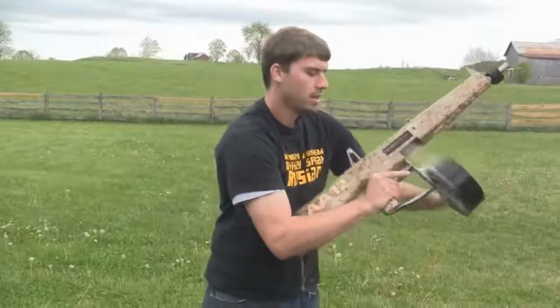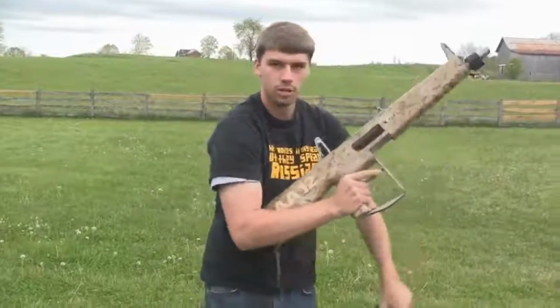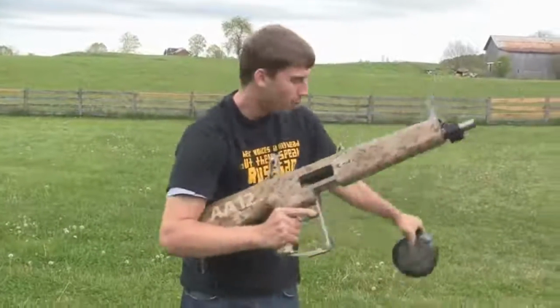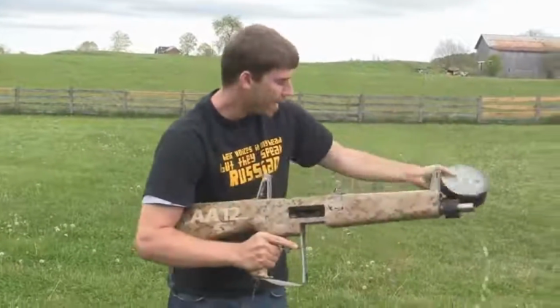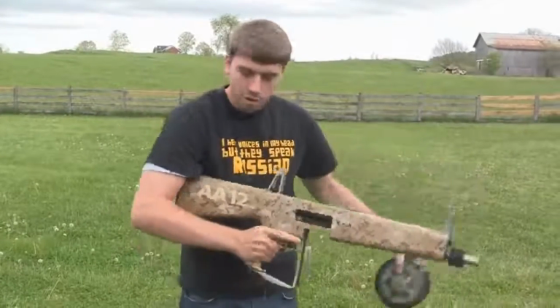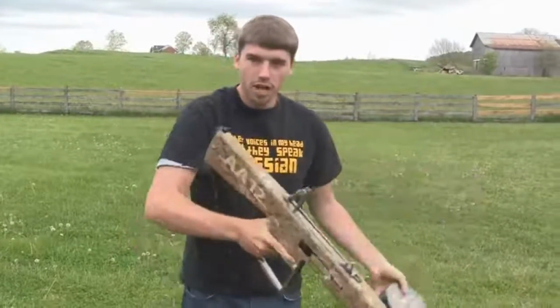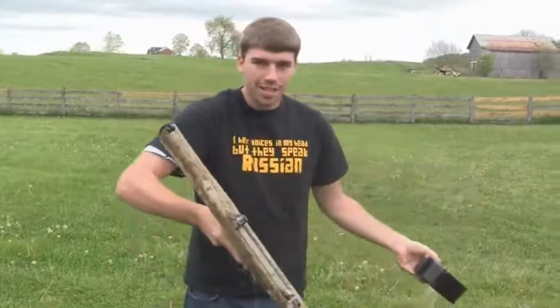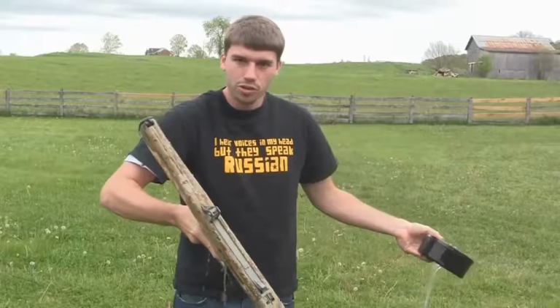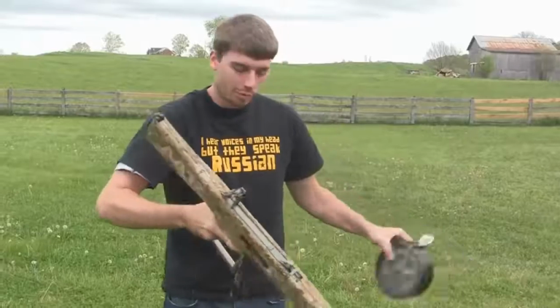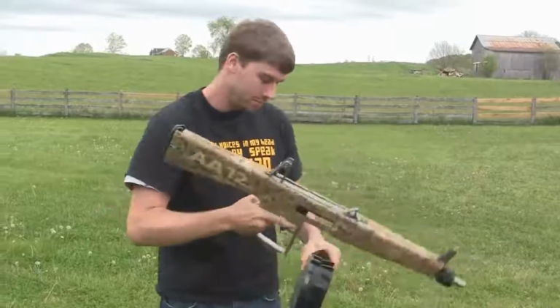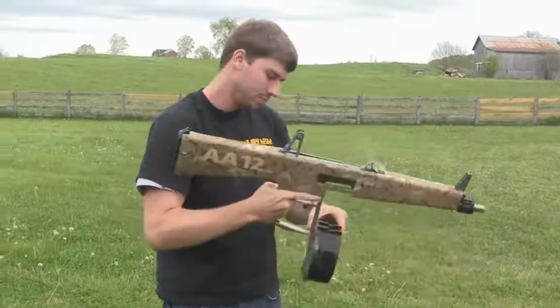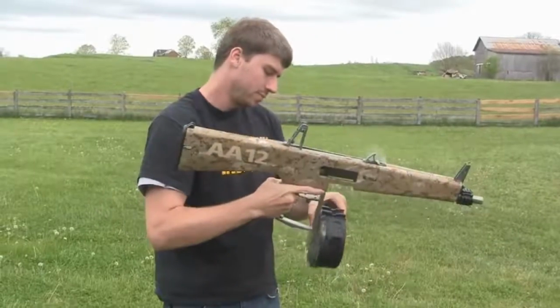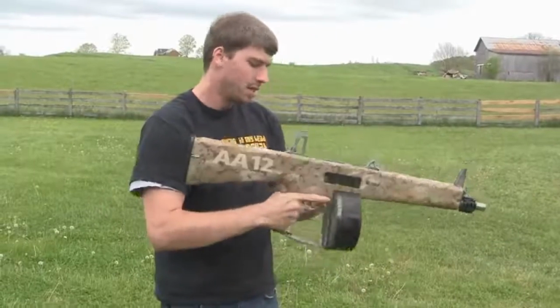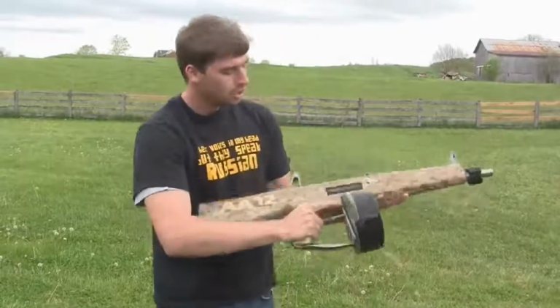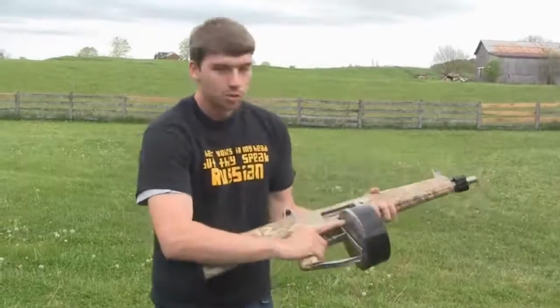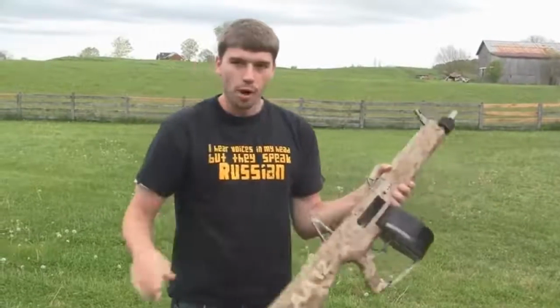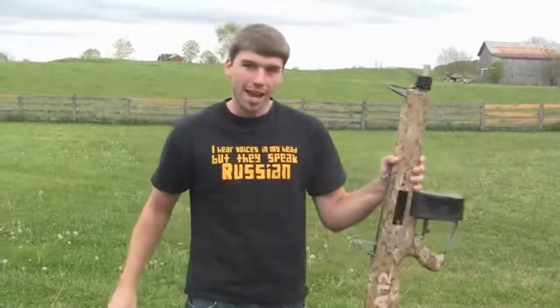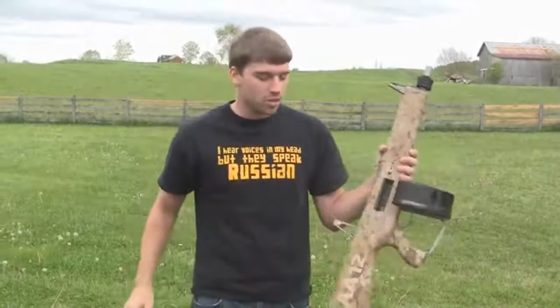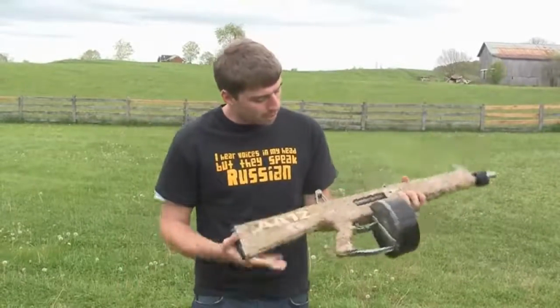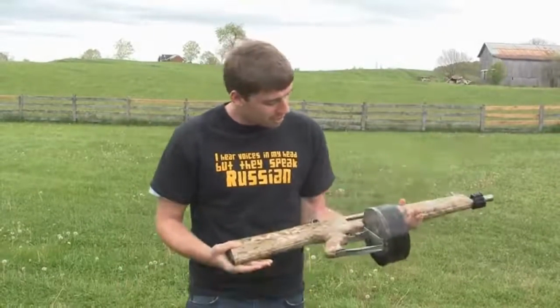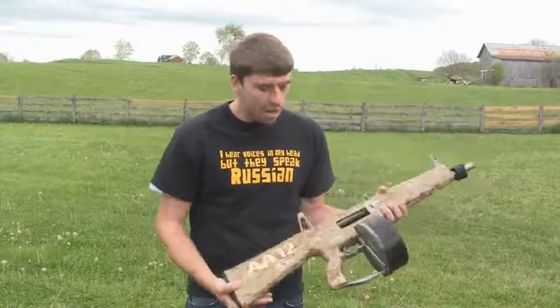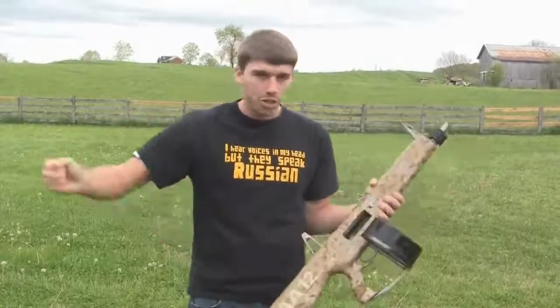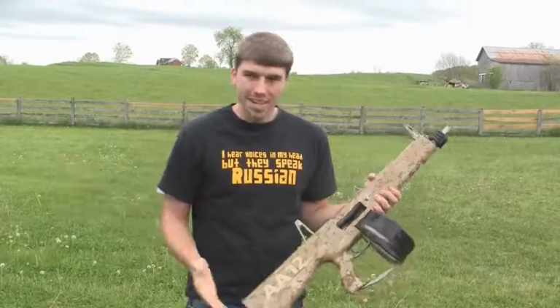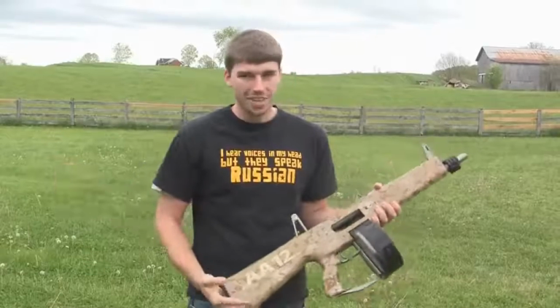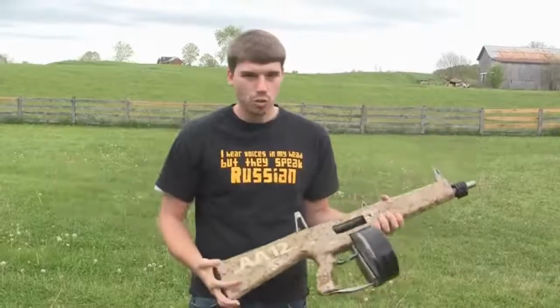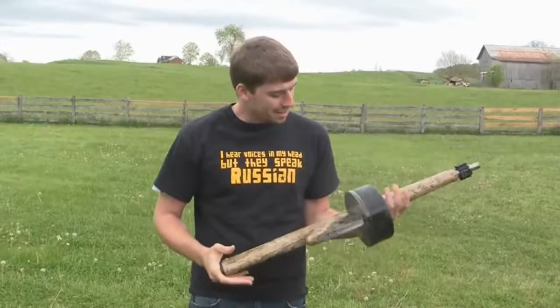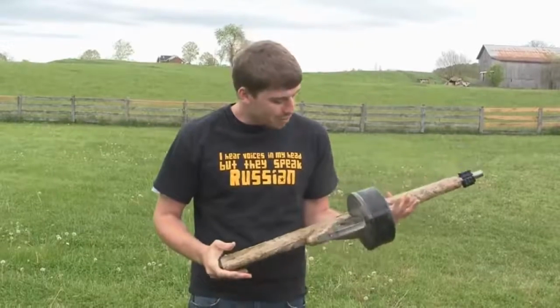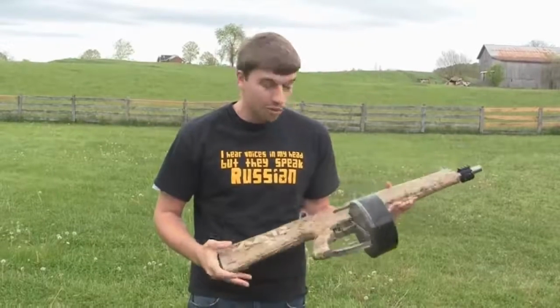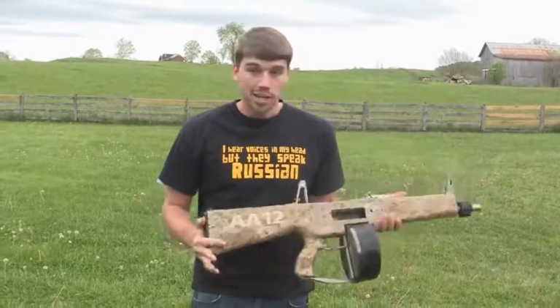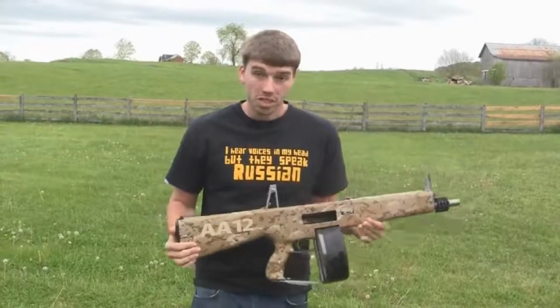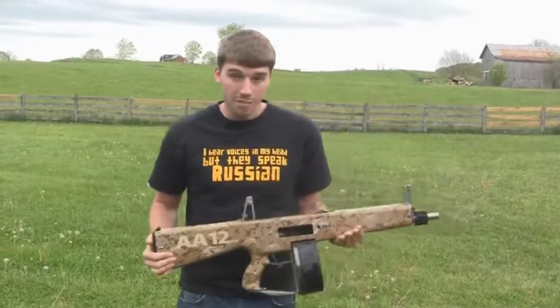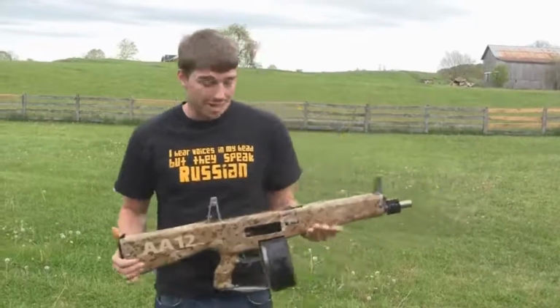You drop a mag, throw it out, throw another one in — it's good to go. You see how reliable this weapon system is. You can do anything to it, it doesn't matter. It works every time.